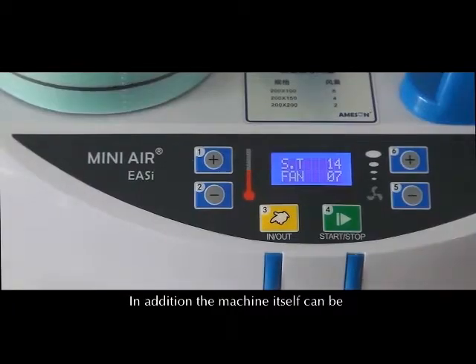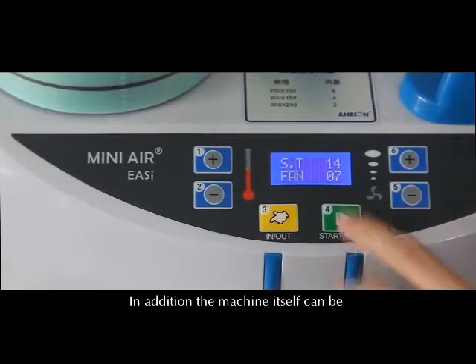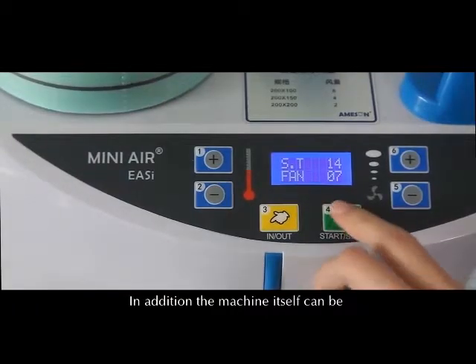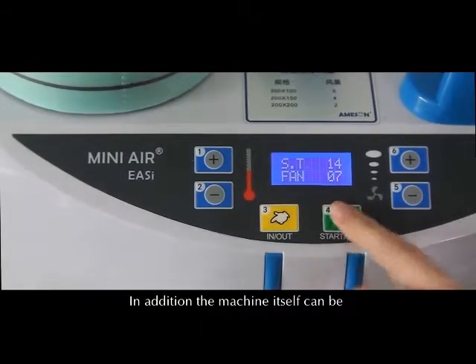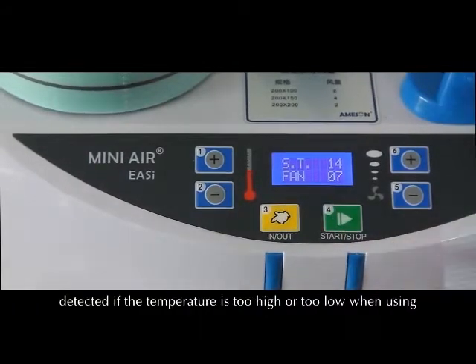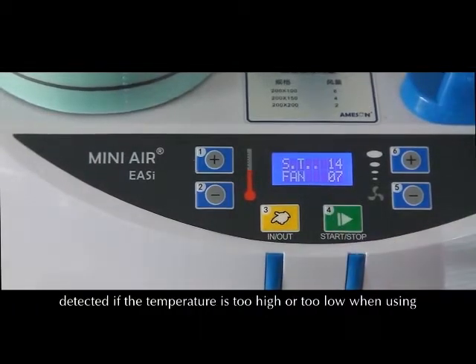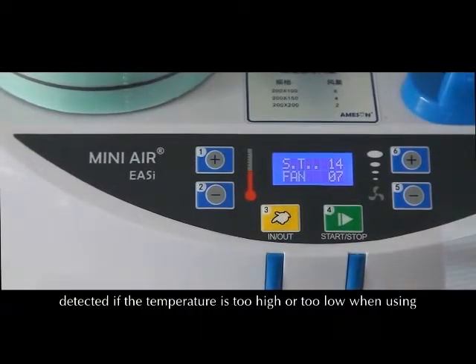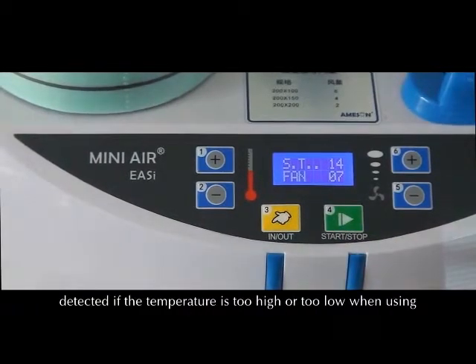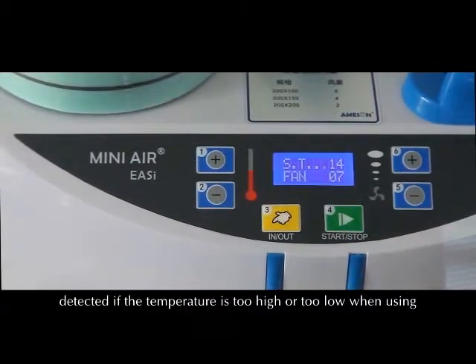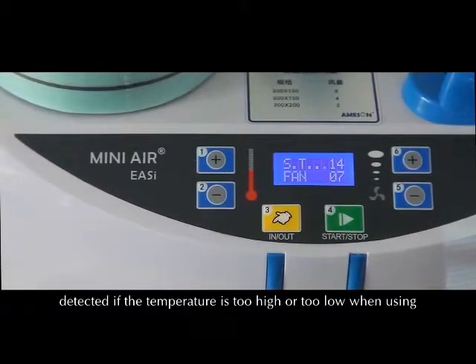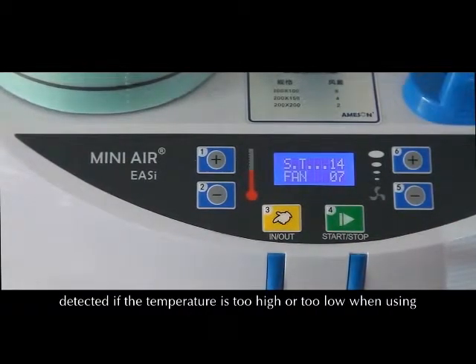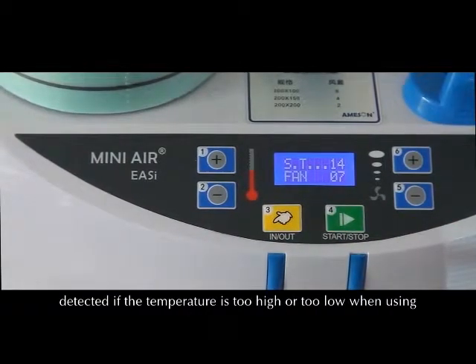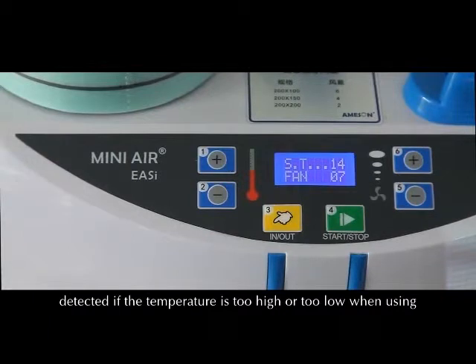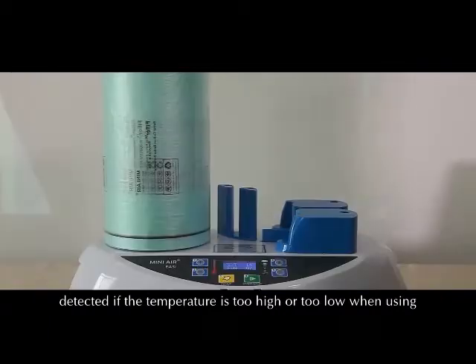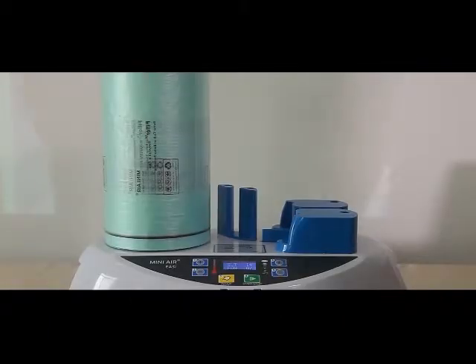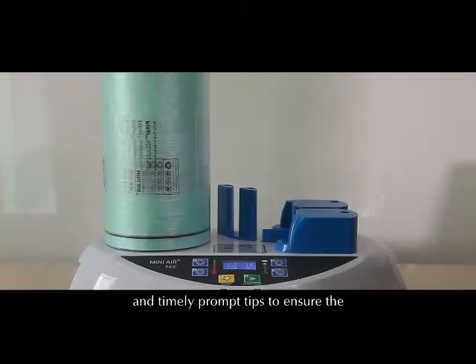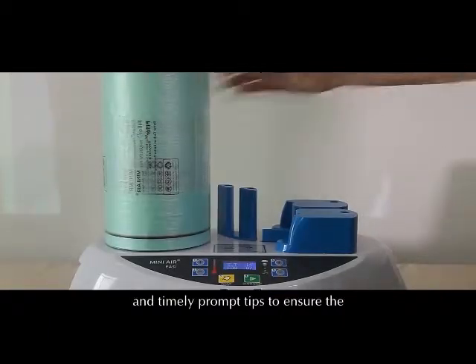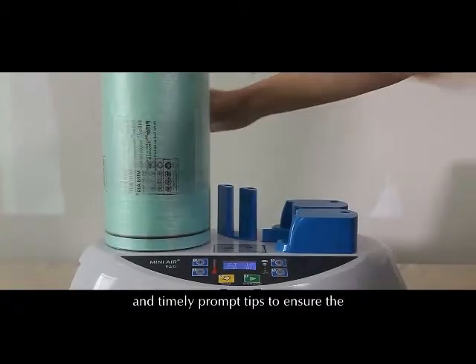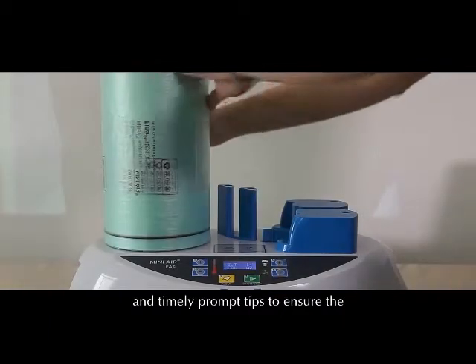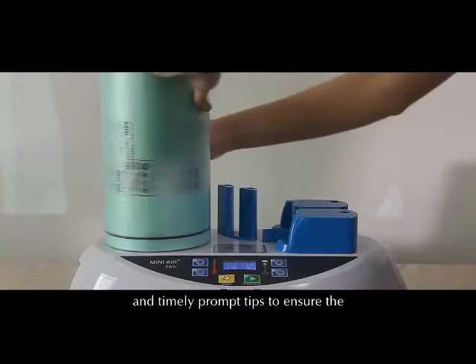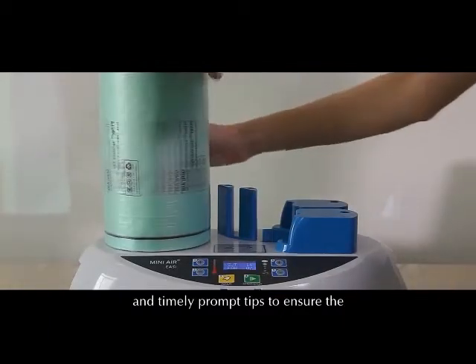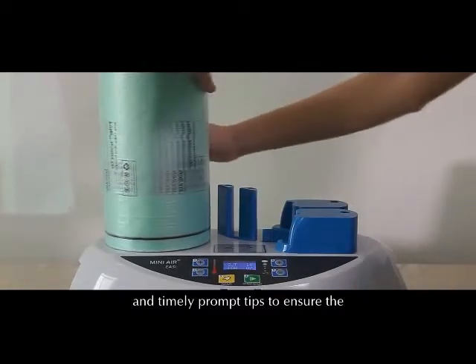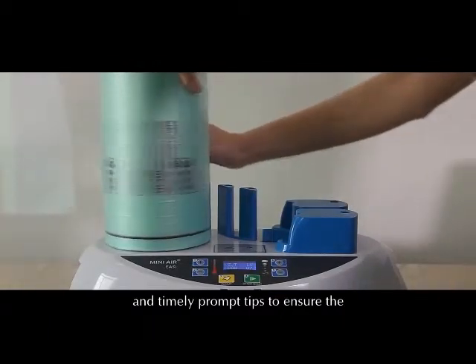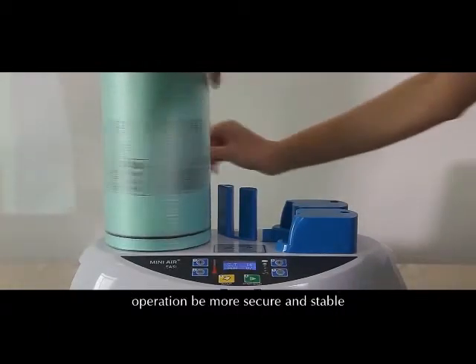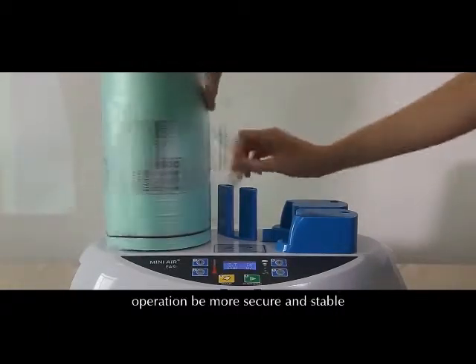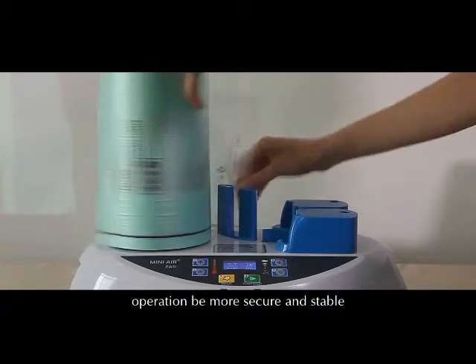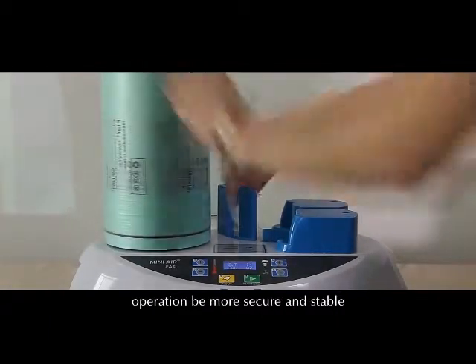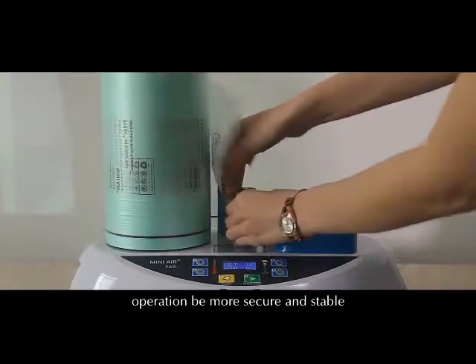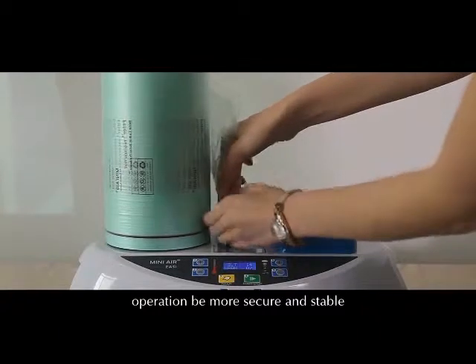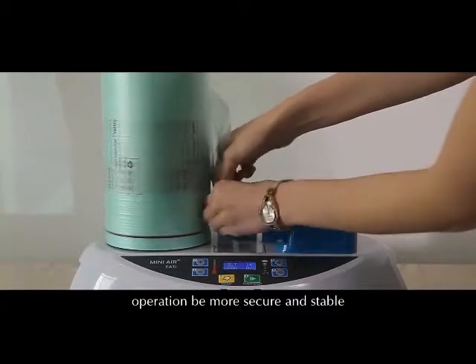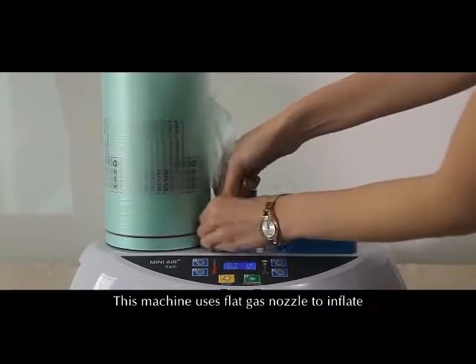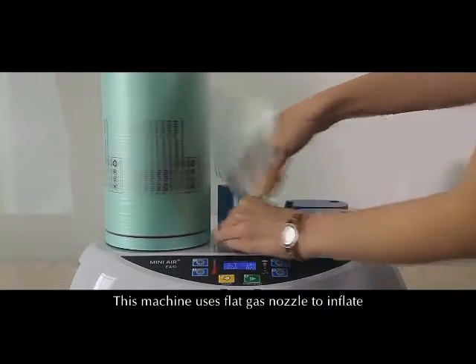In addition, the machine itself can detect if the temperature is too high or too low during use, and provide timely prompt tips to ensure the operation is more secure and stable.